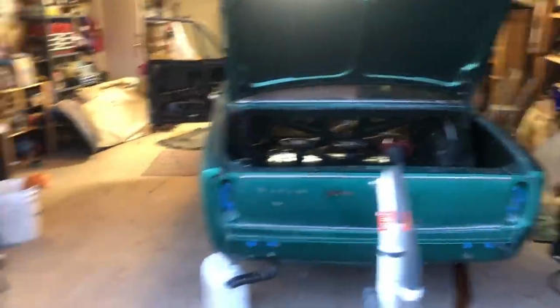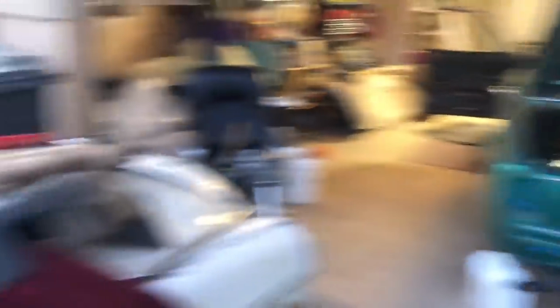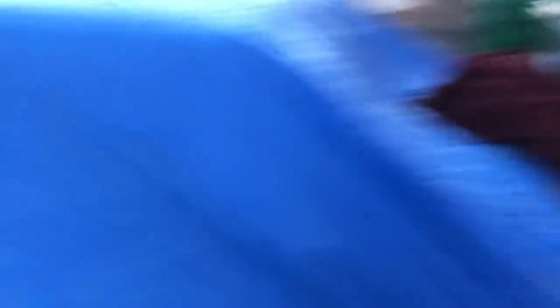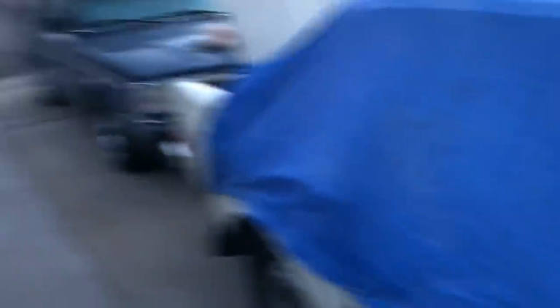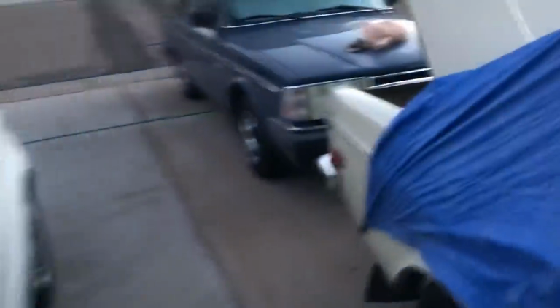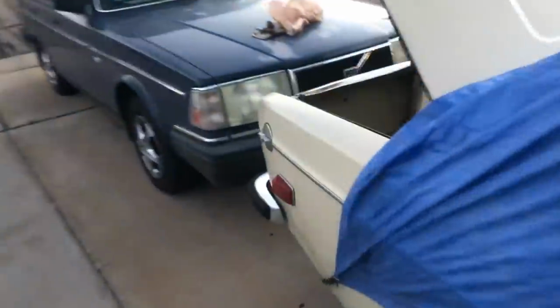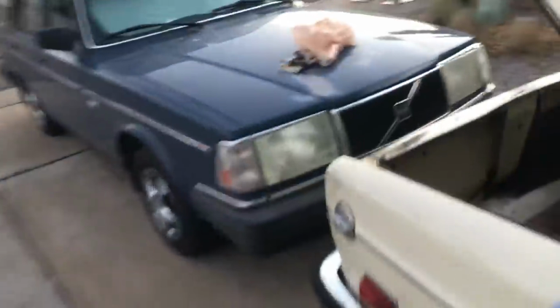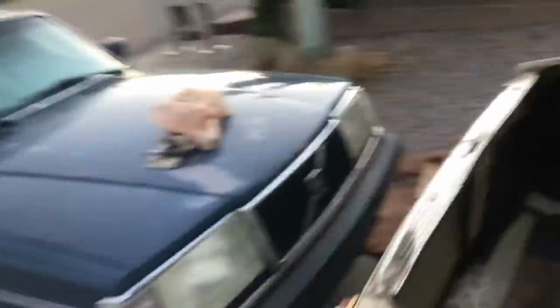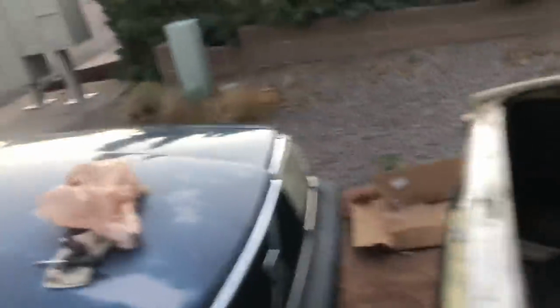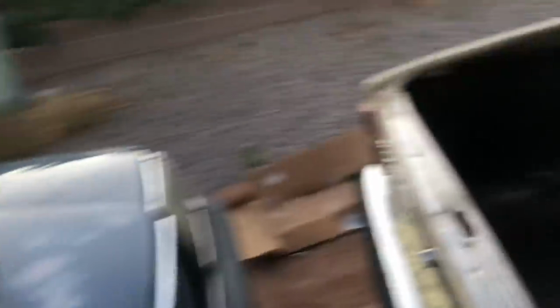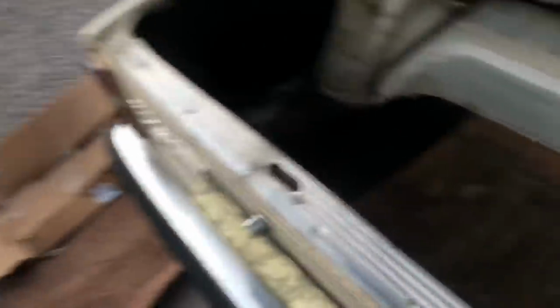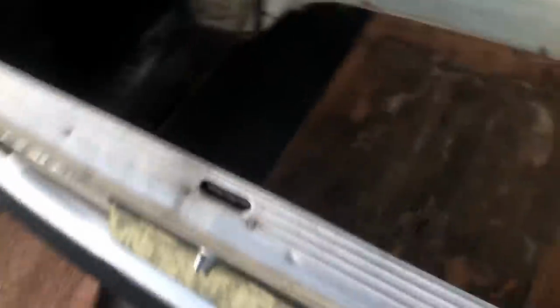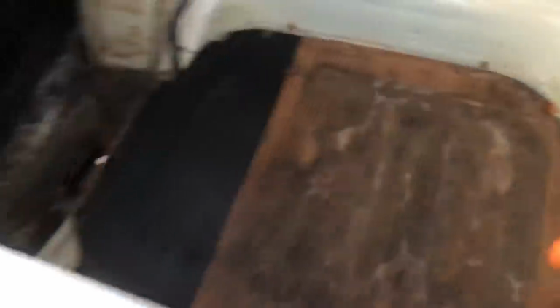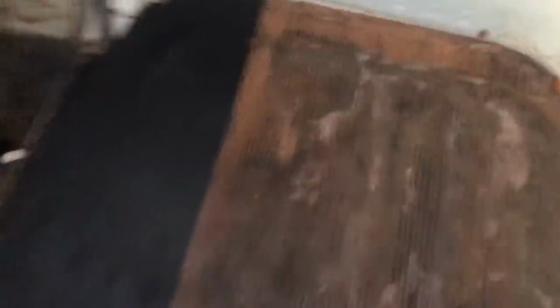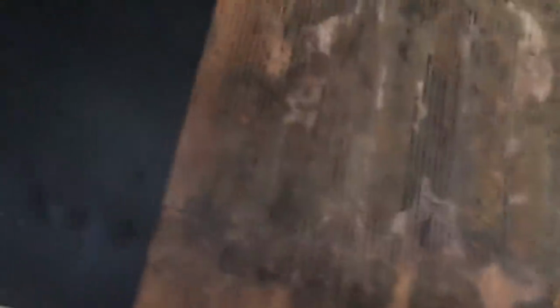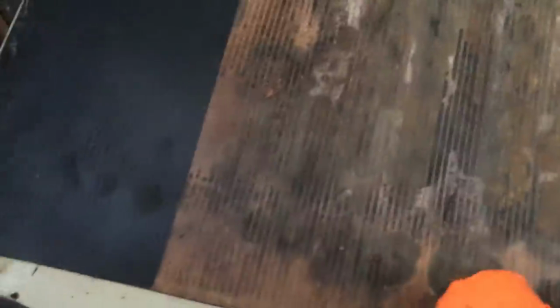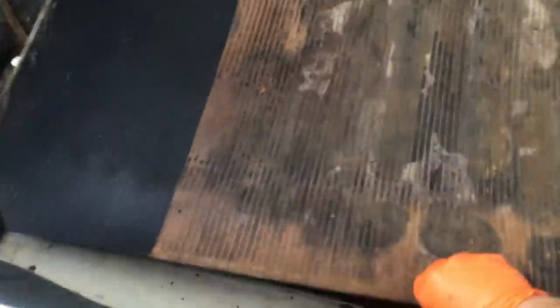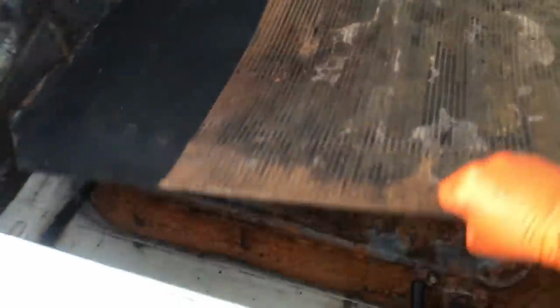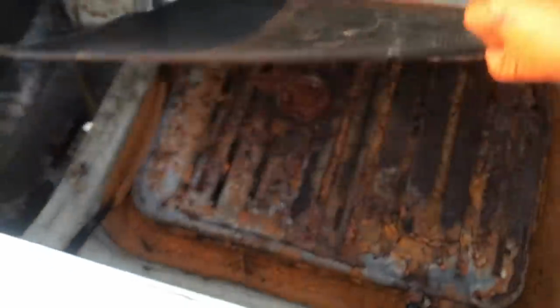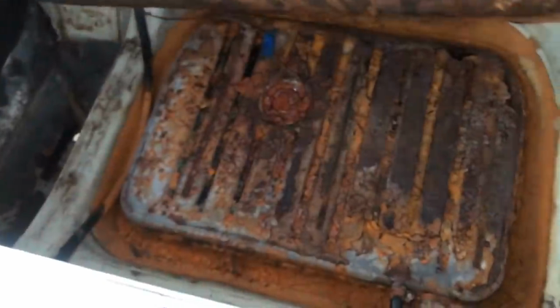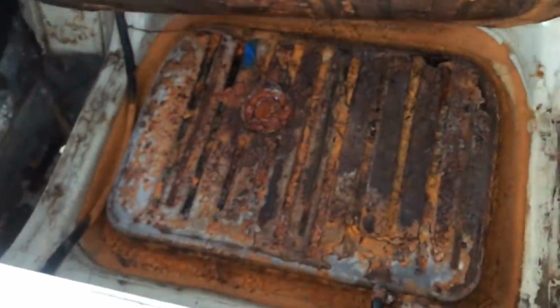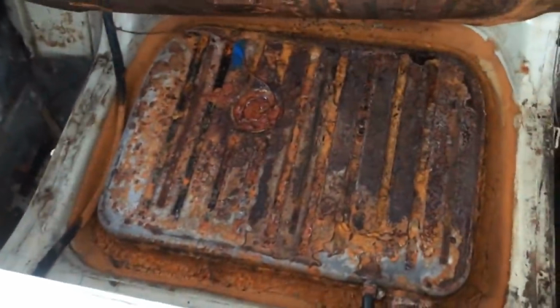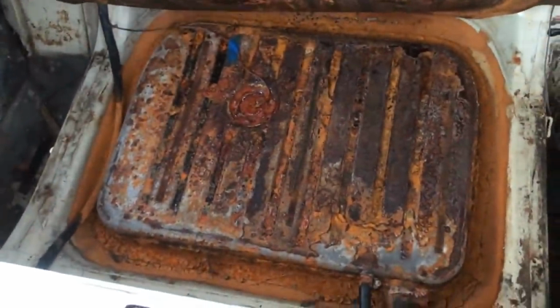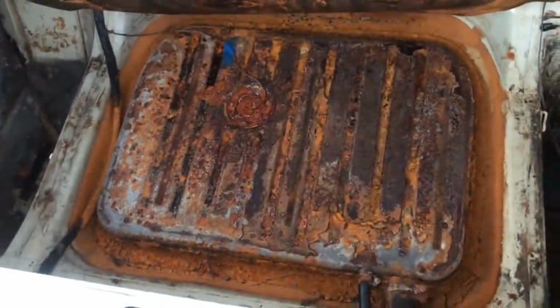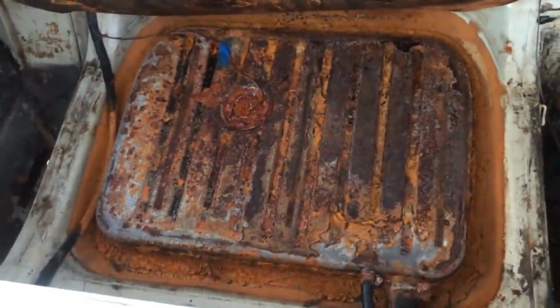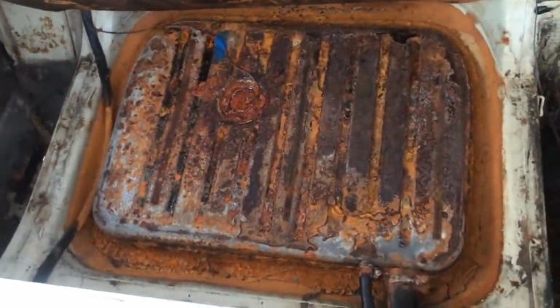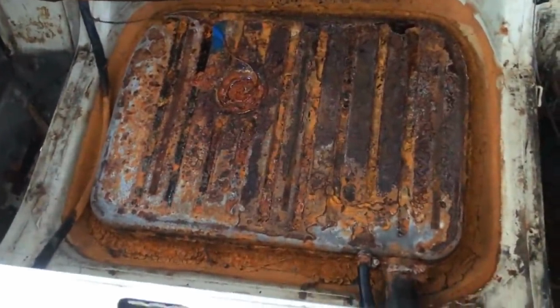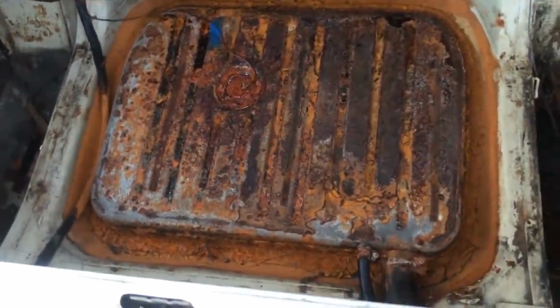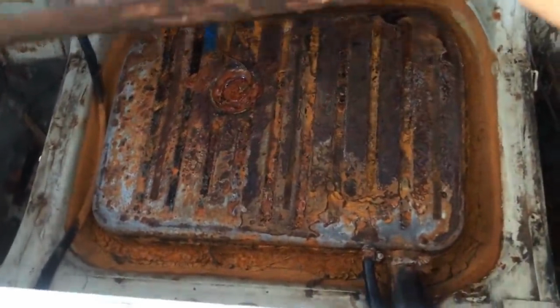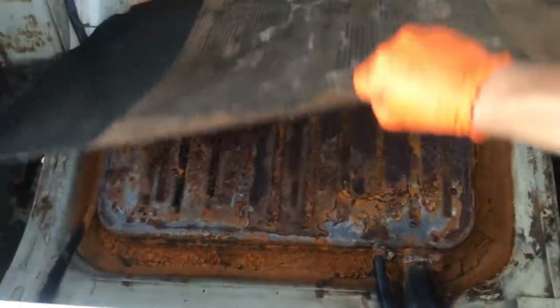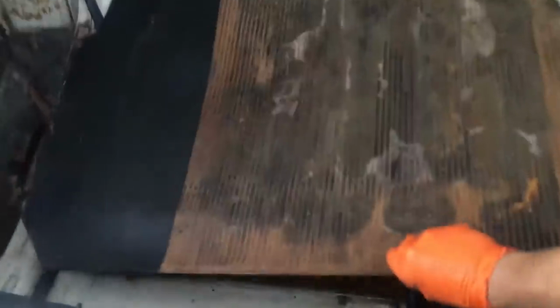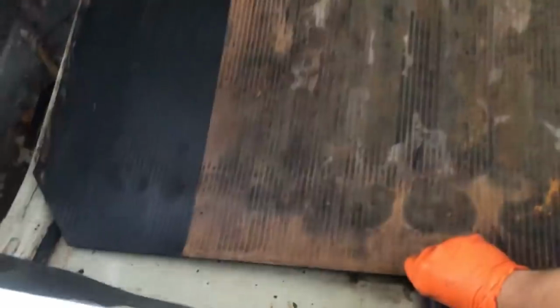Hey, remember what I said about Amy's gas tank? How the inside is, like, really nice shape, and the fuel came out clear? The only thing this thing is fueling is nightmares. We'll just pretend we didn't see that.